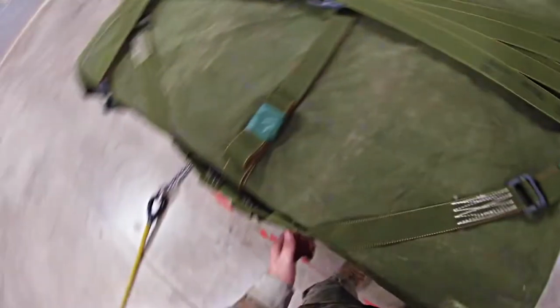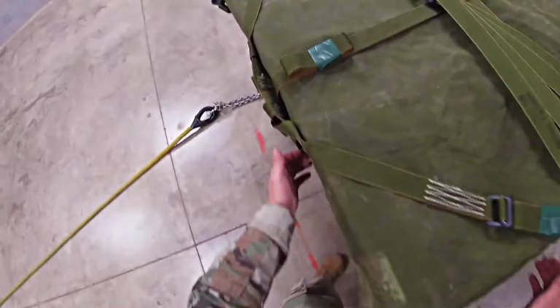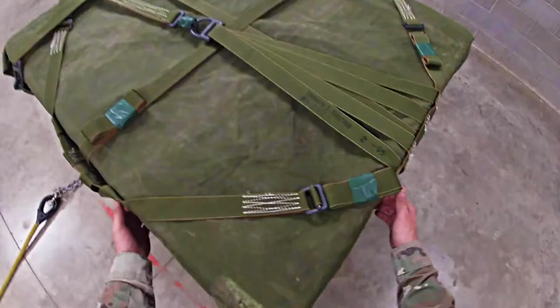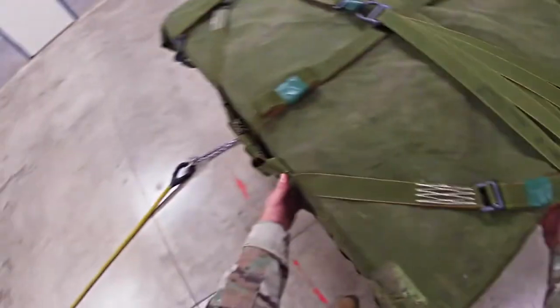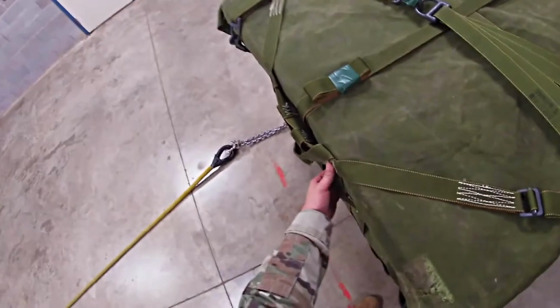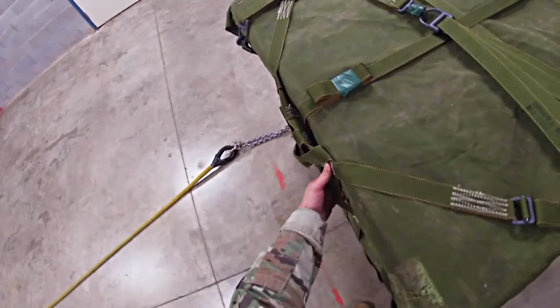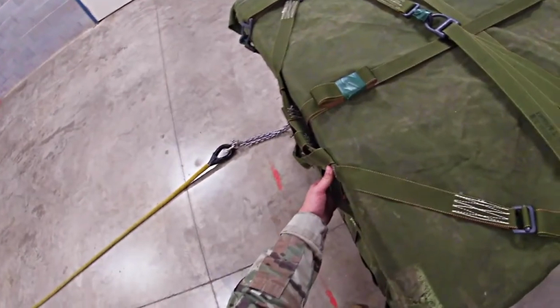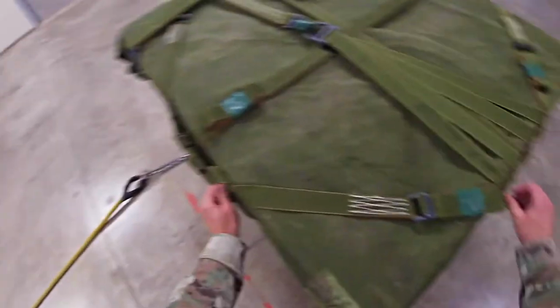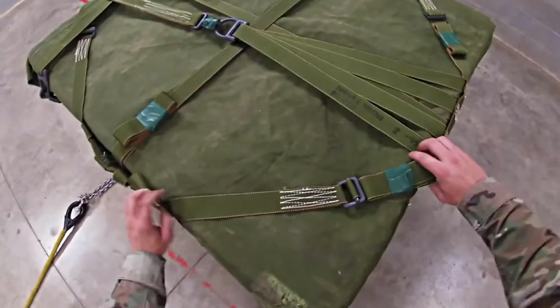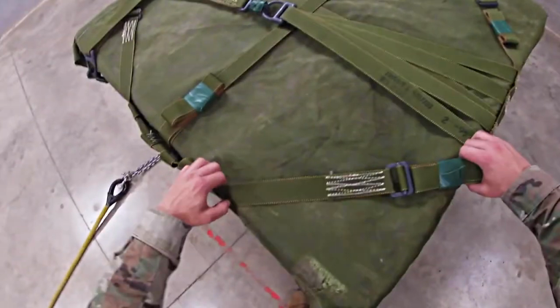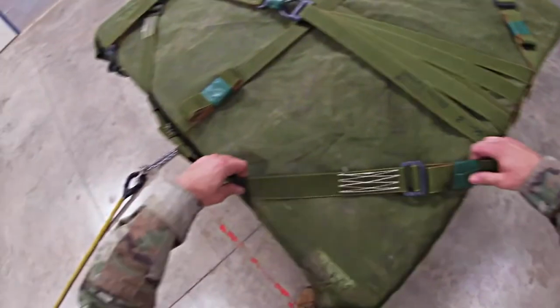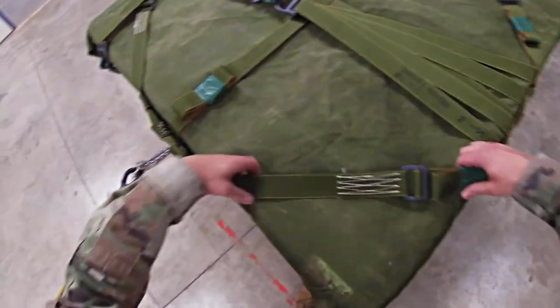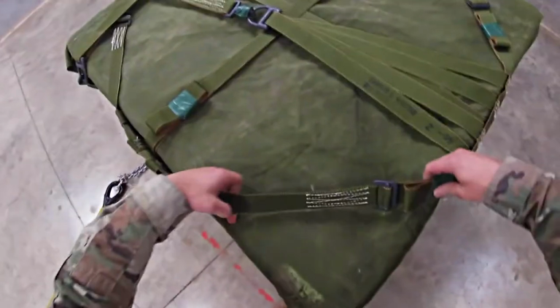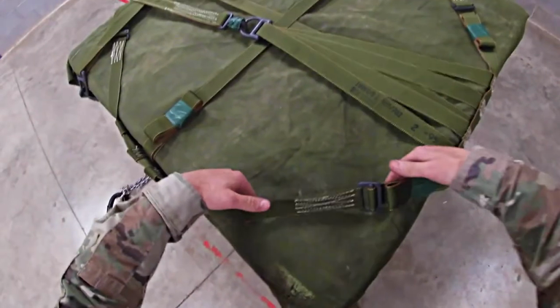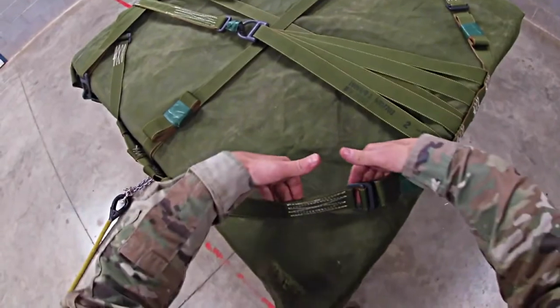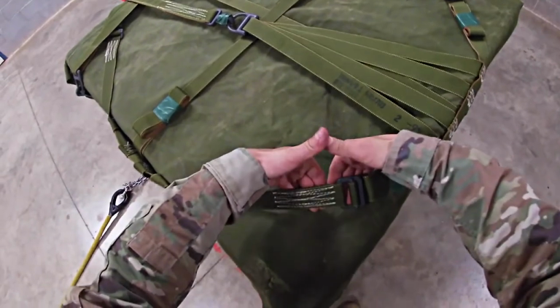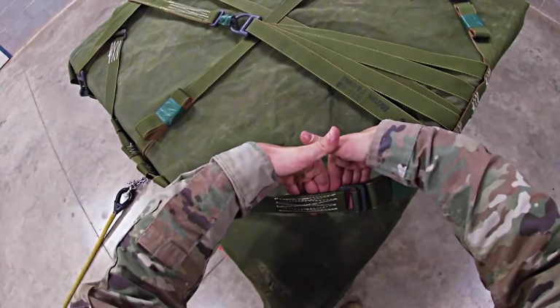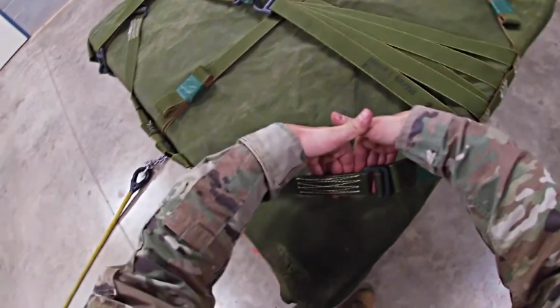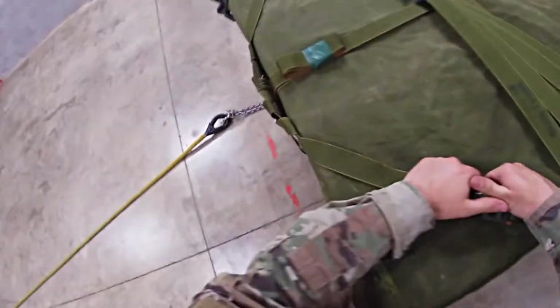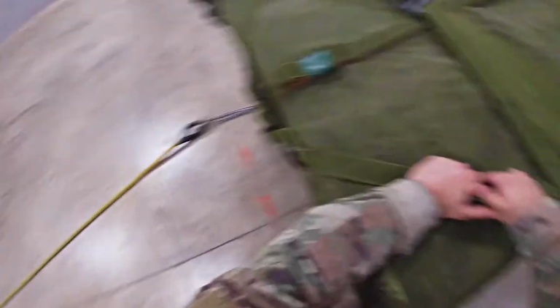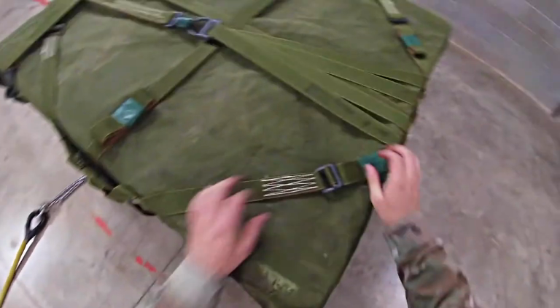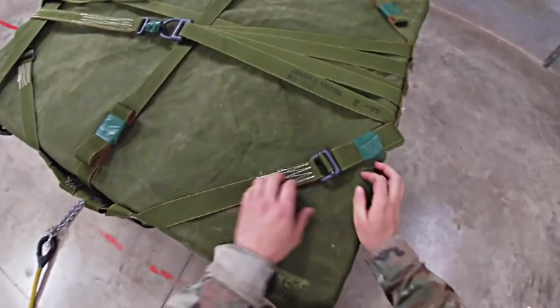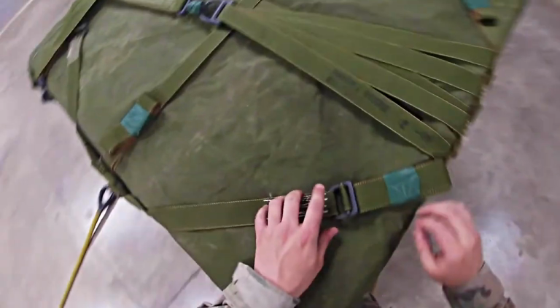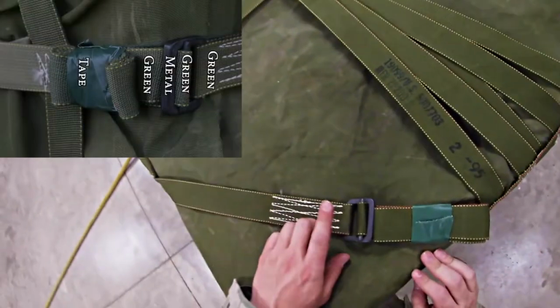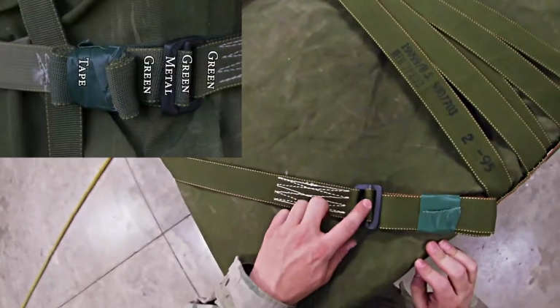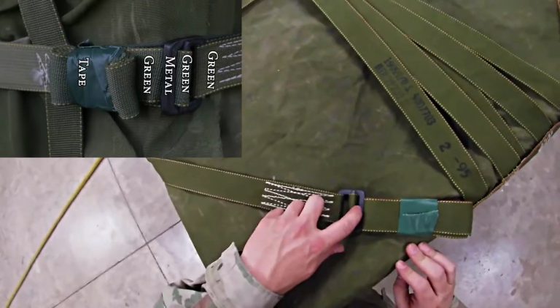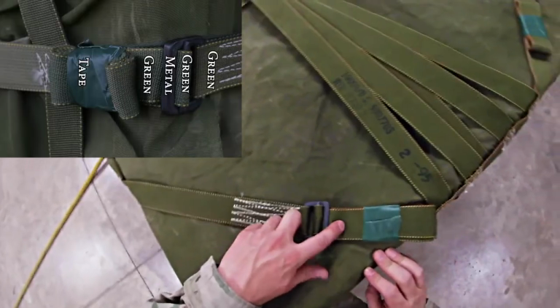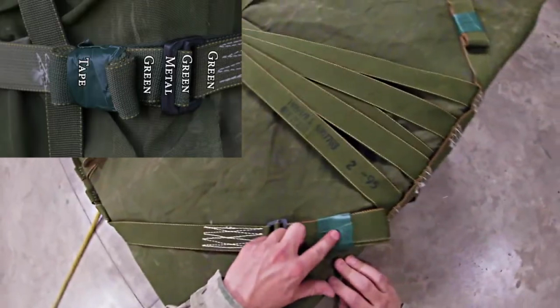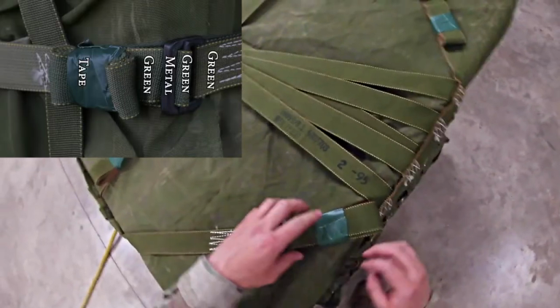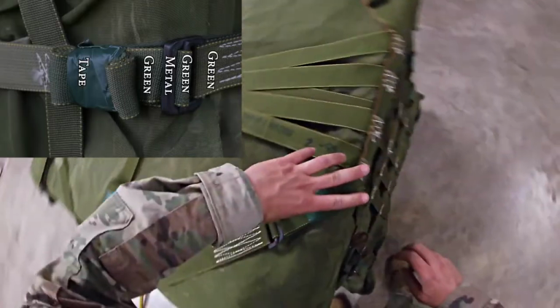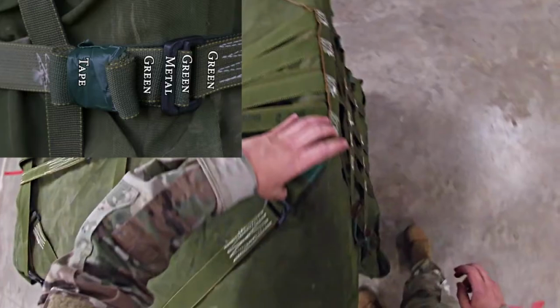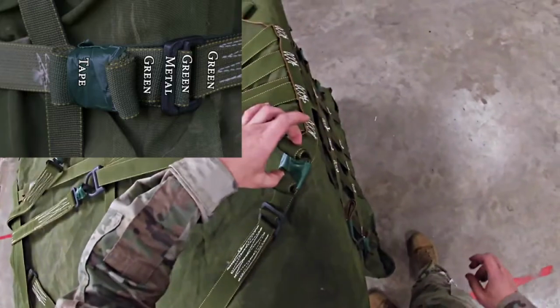Move to your first lateral strap. Trace from stitch box to stitch box — make sure there are no twists. Then check: green, green, metal, green, tape, and secured.